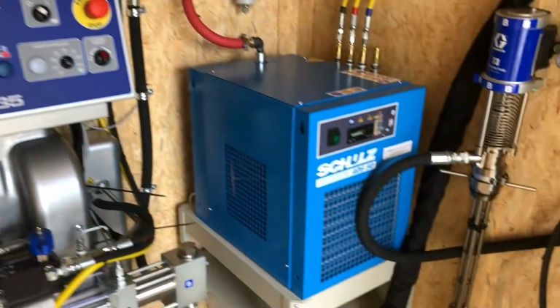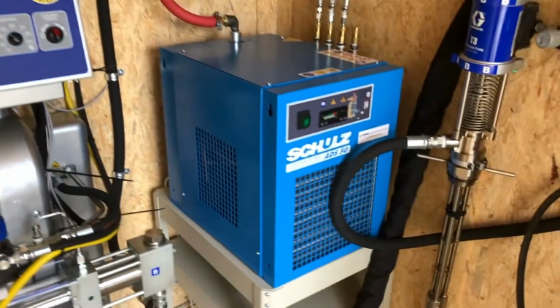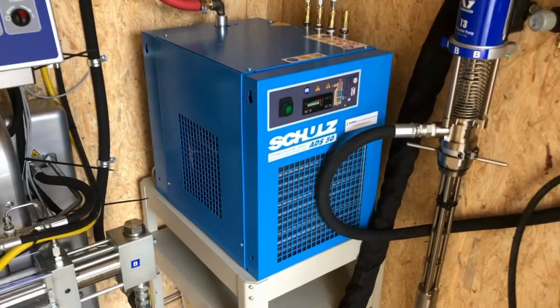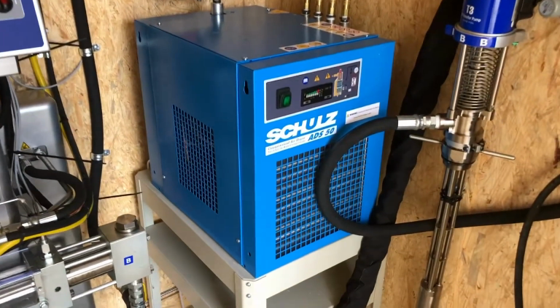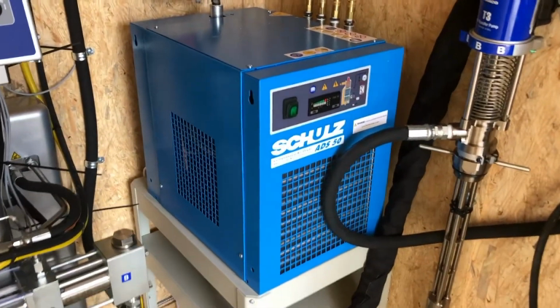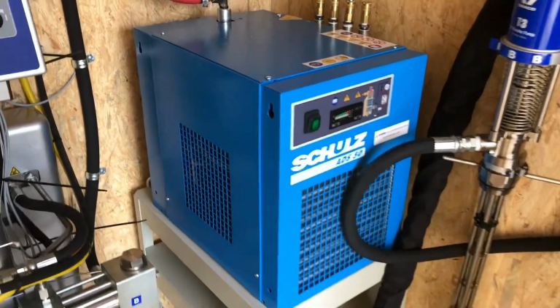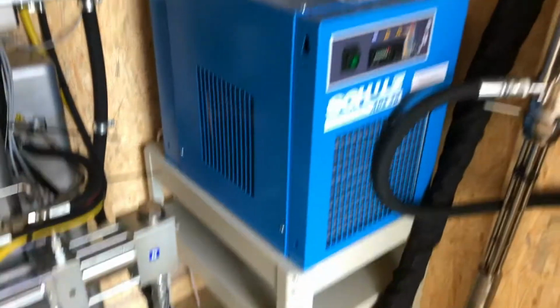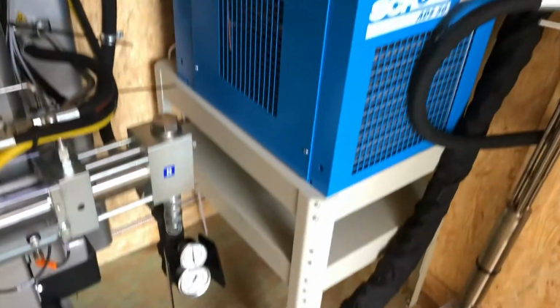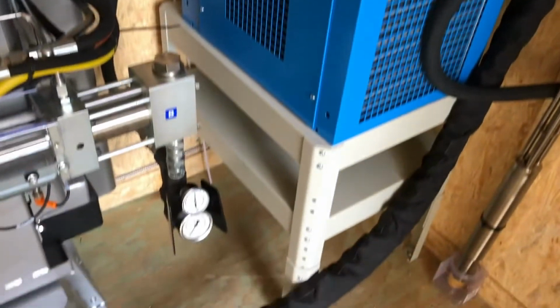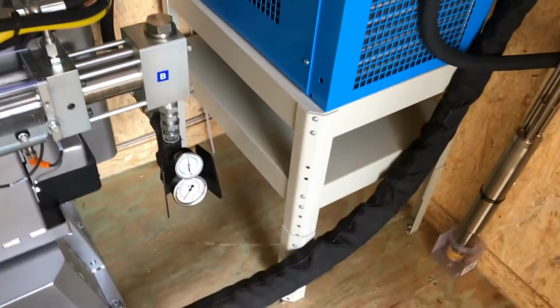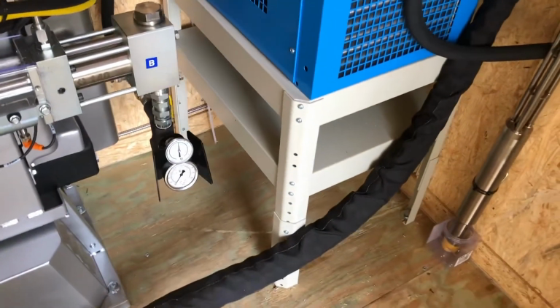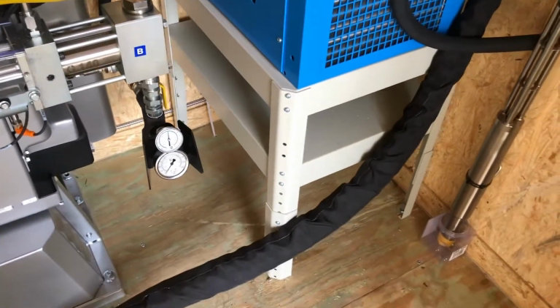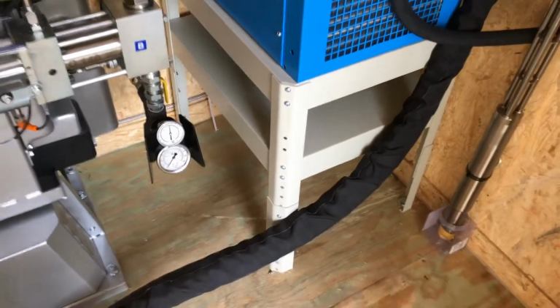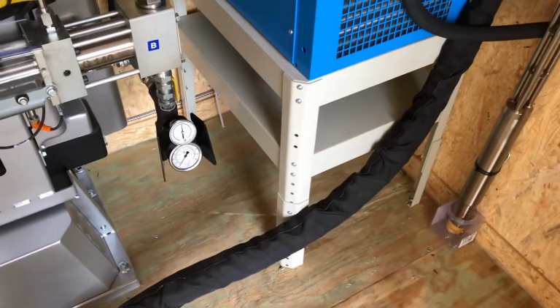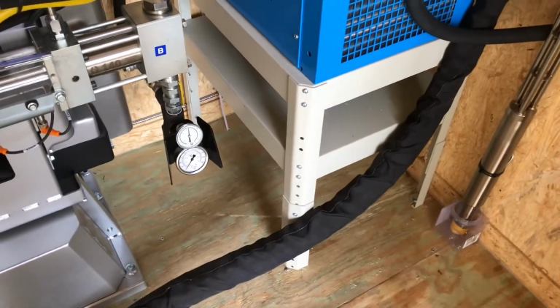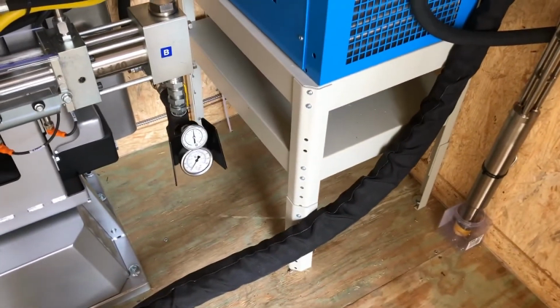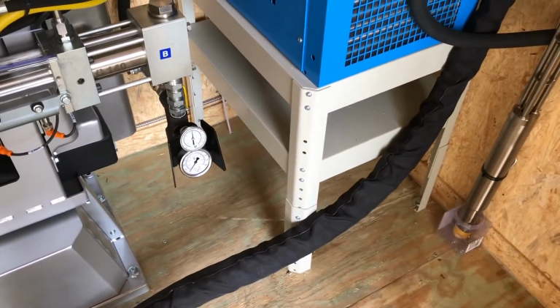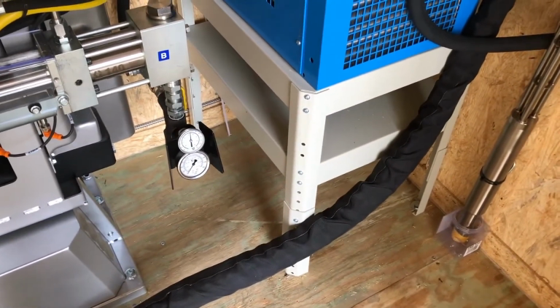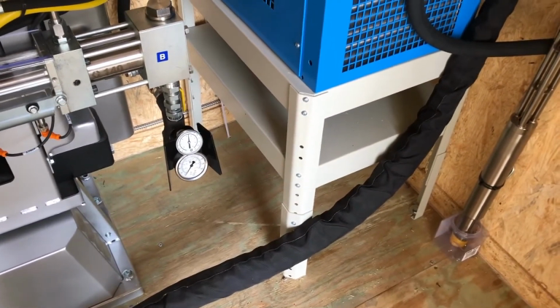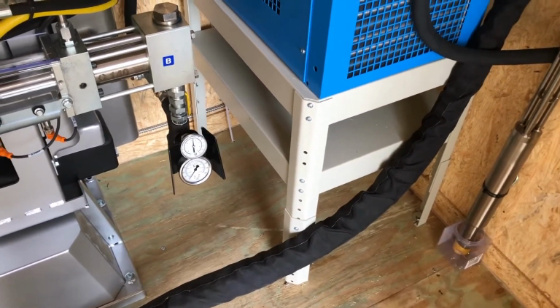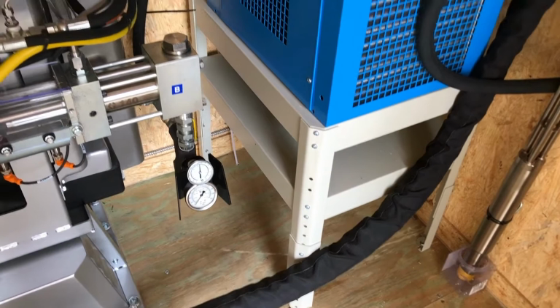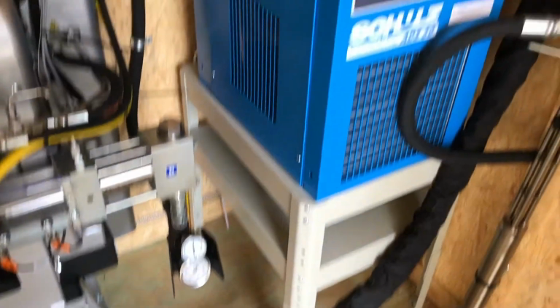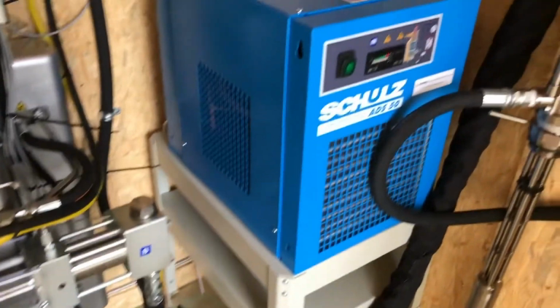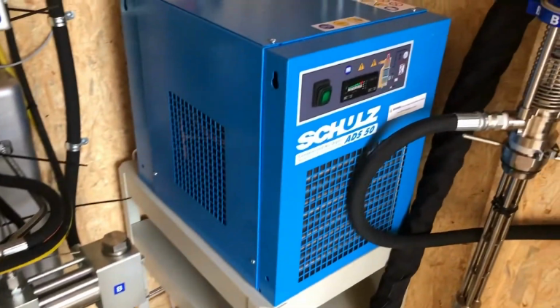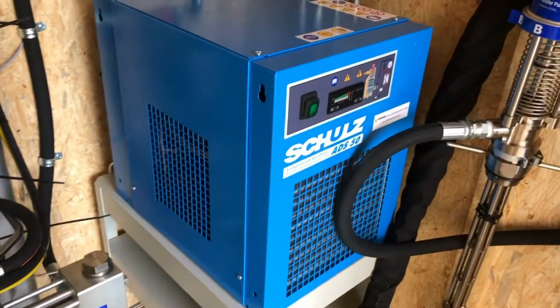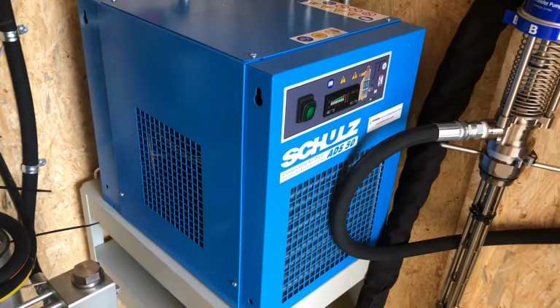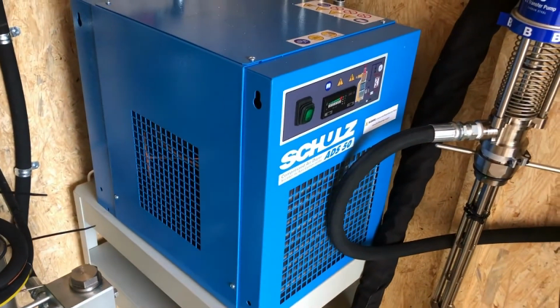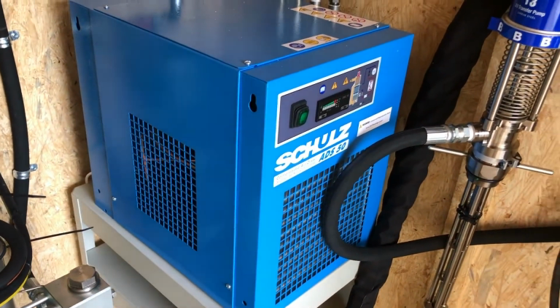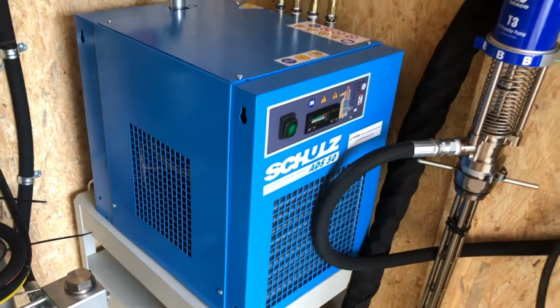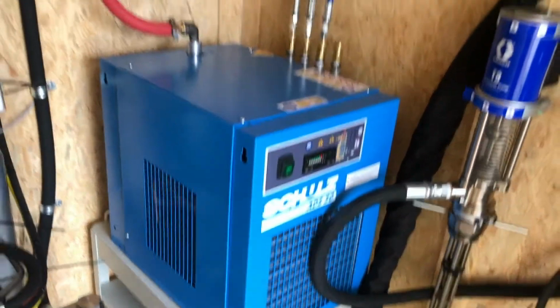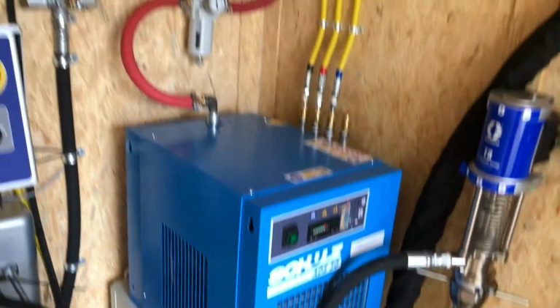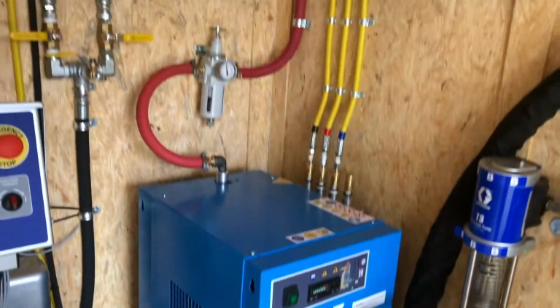Refrigerated air dryer, 50 CFM. It drains out through the floor — you'll see that little tiny drain hose right there. It automatically spits that water out and keeps that air nice and dry.